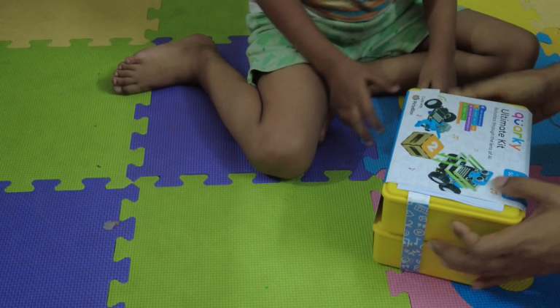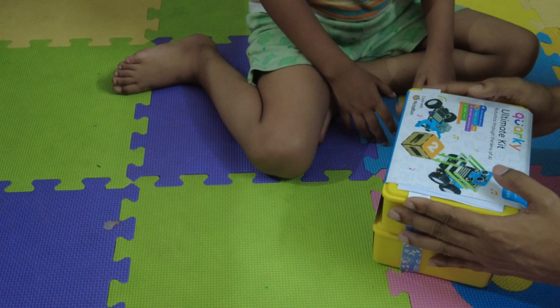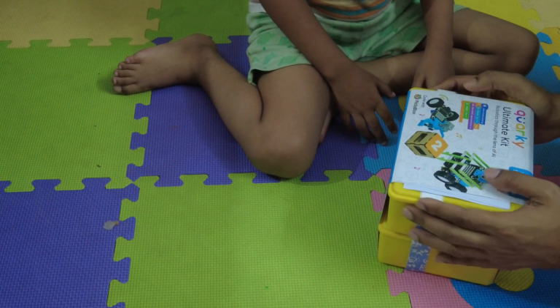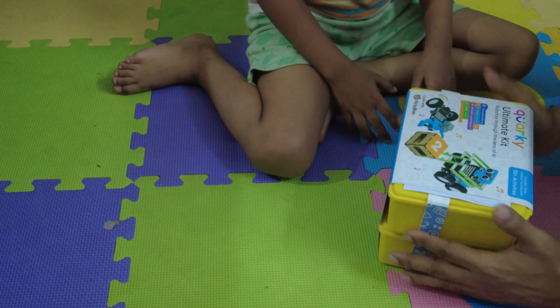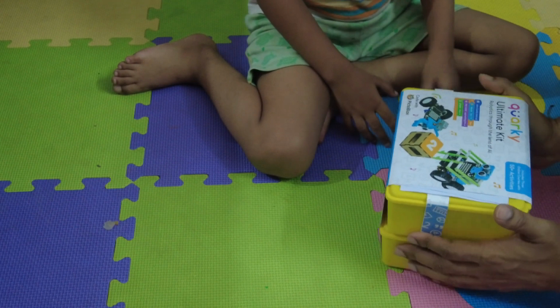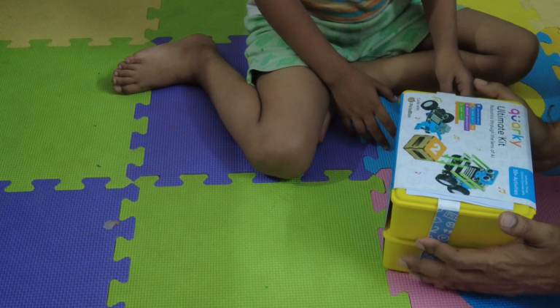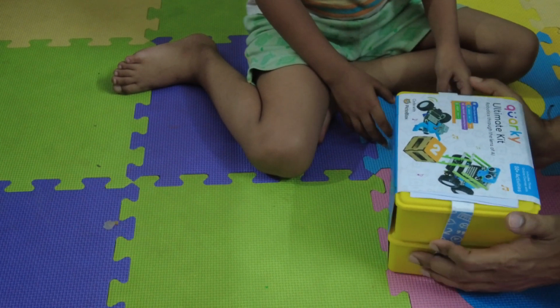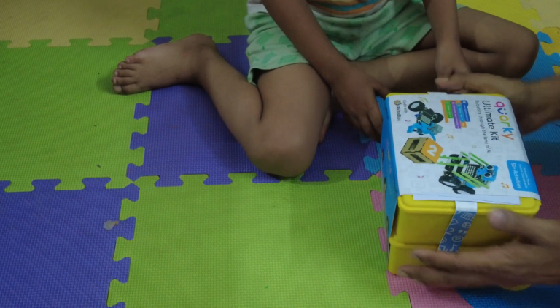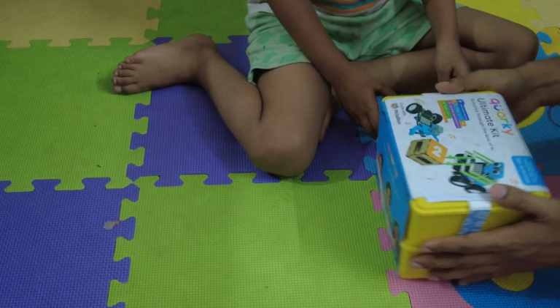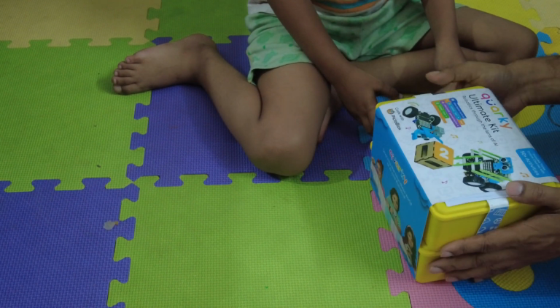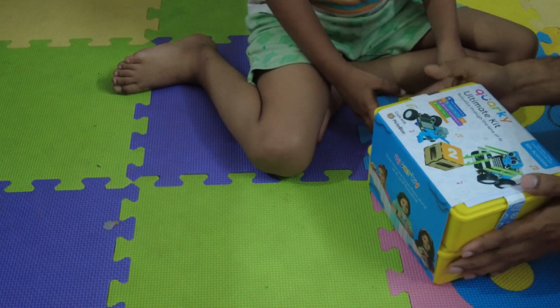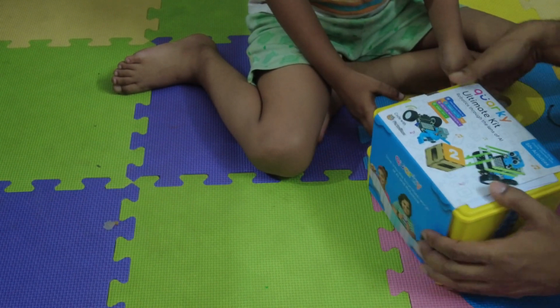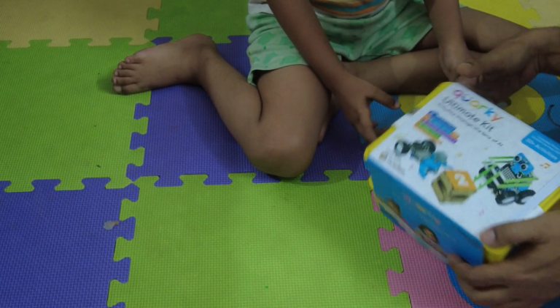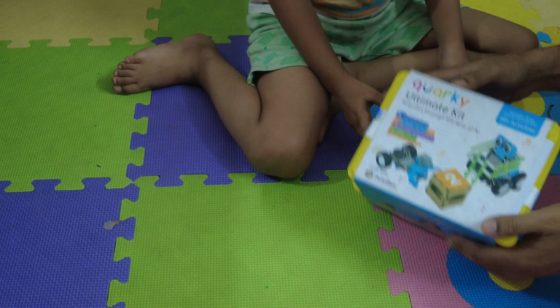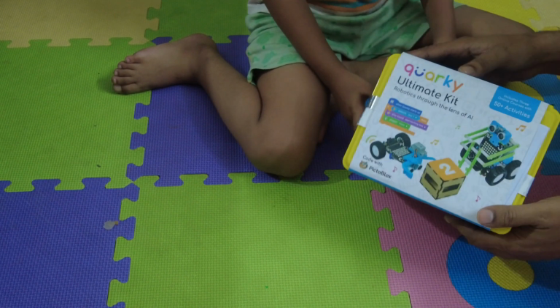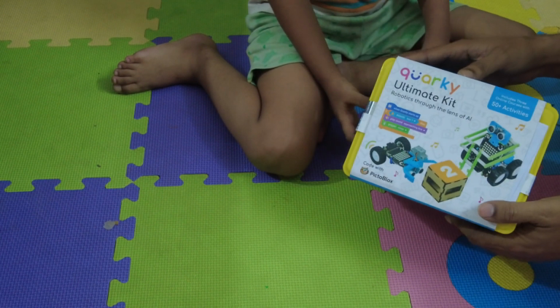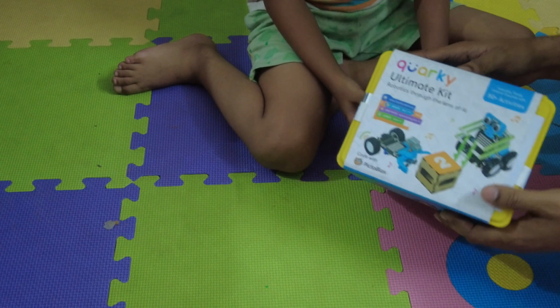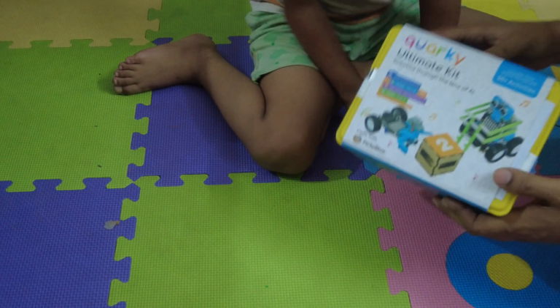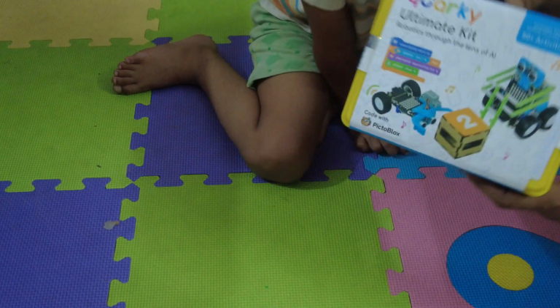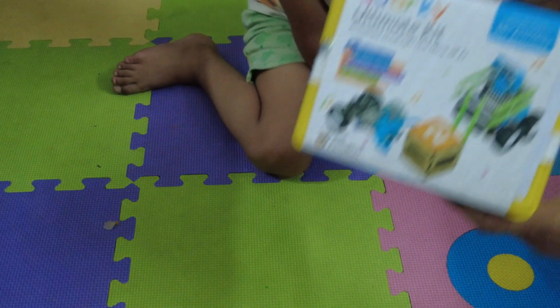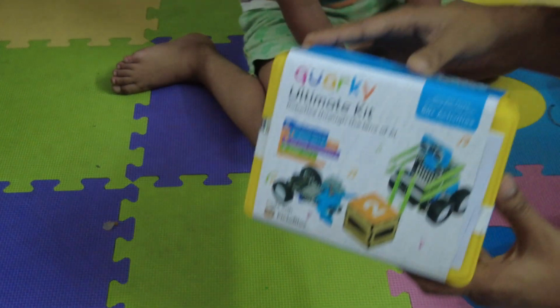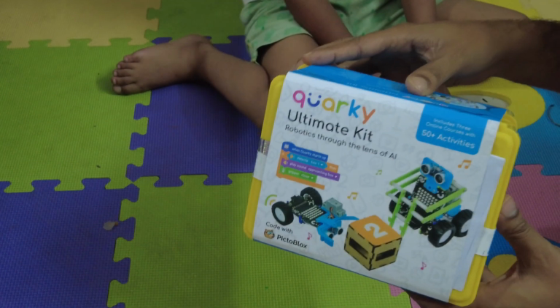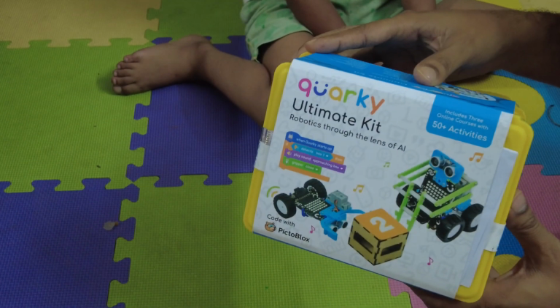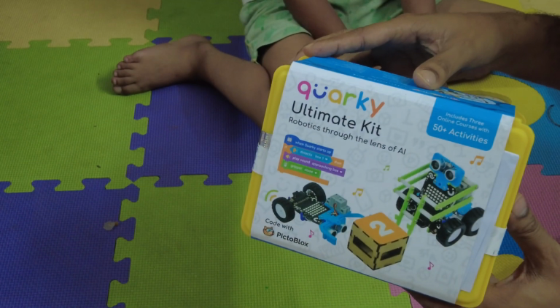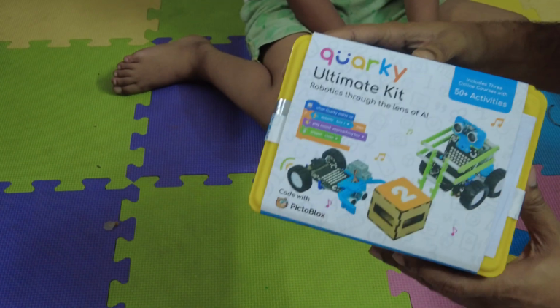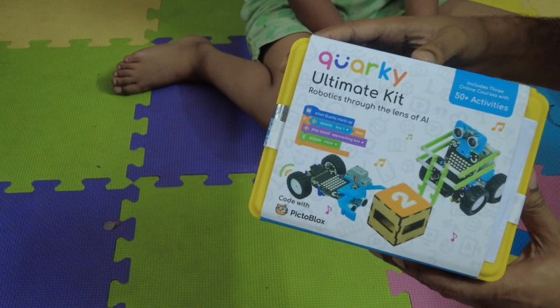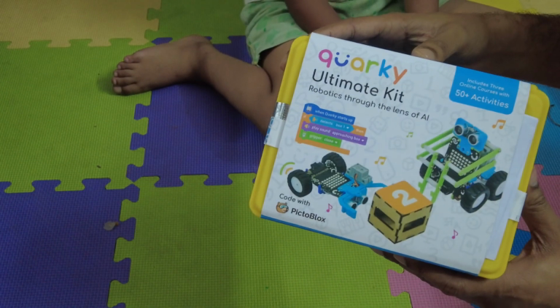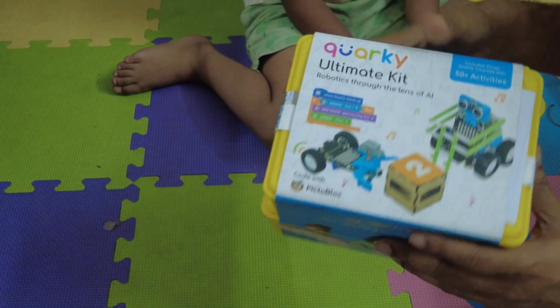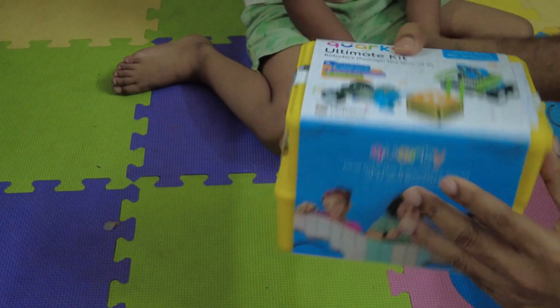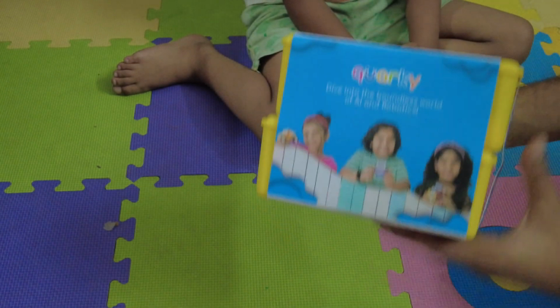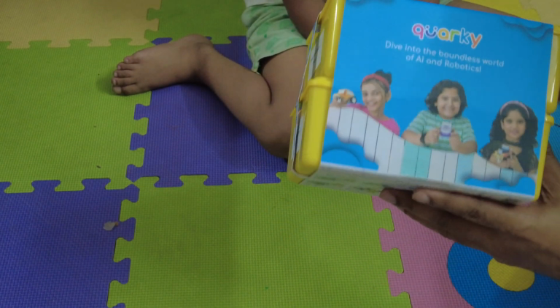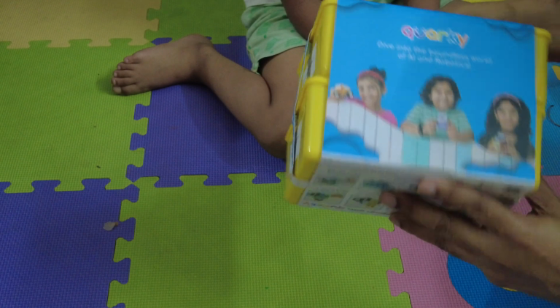Hello everyone. This is a kit from STEMpedia. Name is Quarky. Yes, many of you already might have known. This is called Quarky.